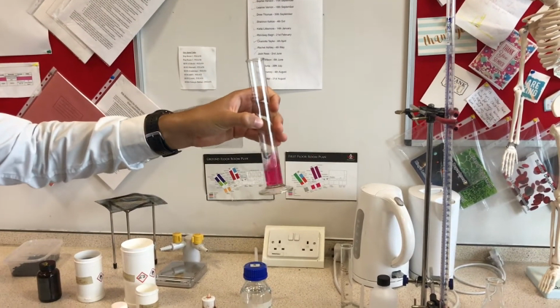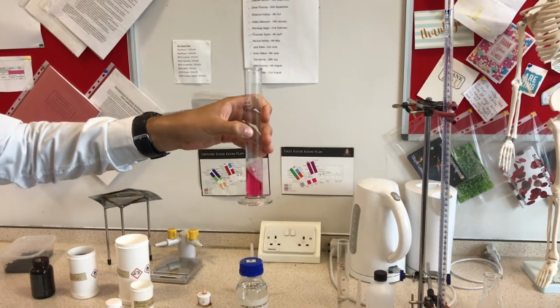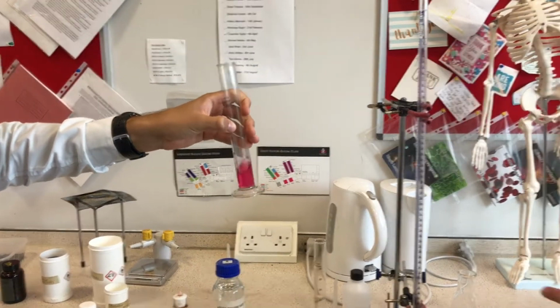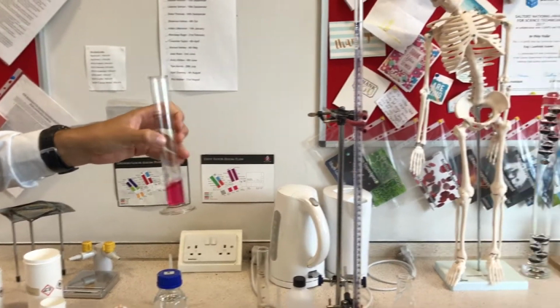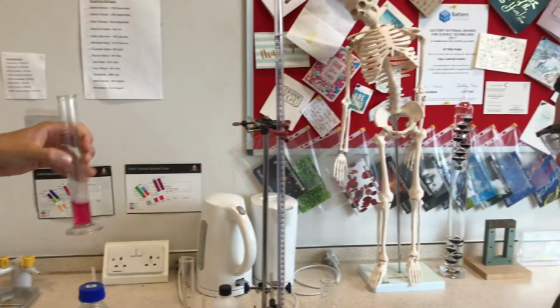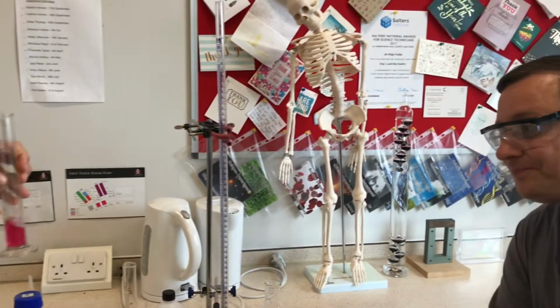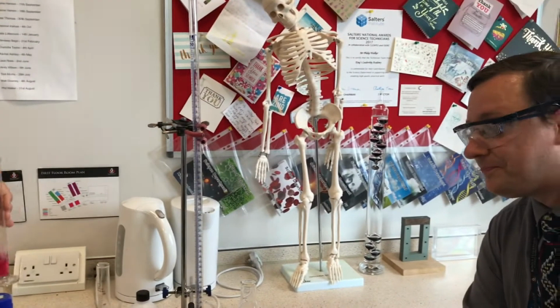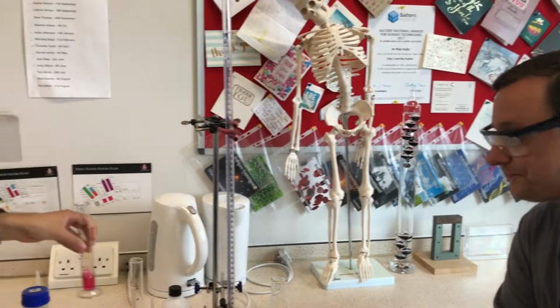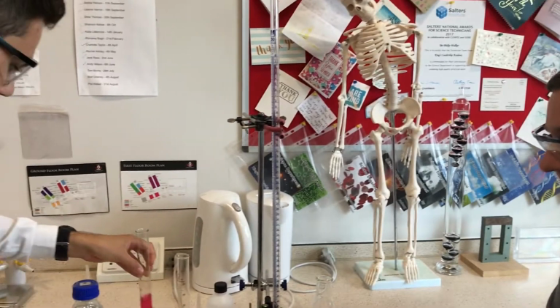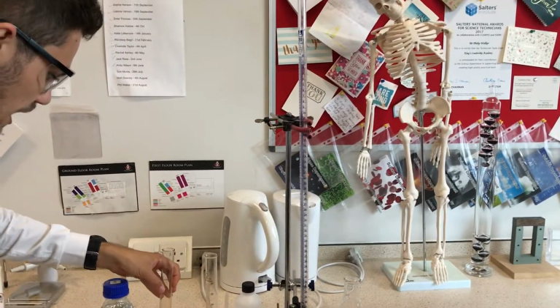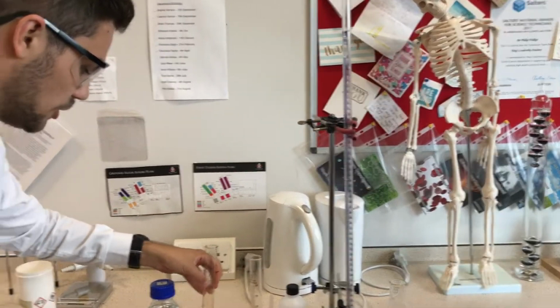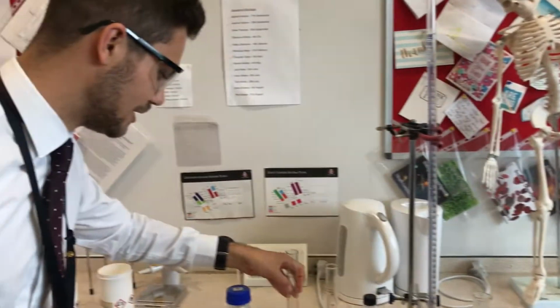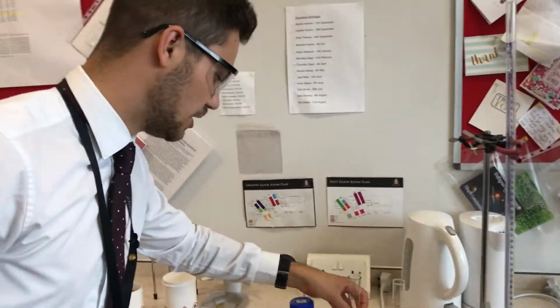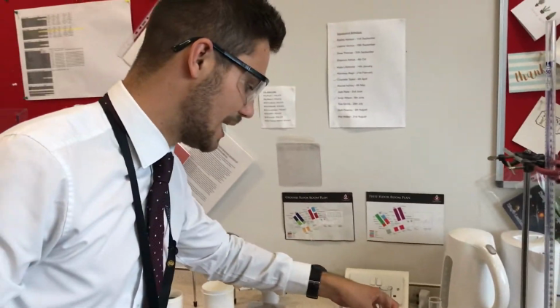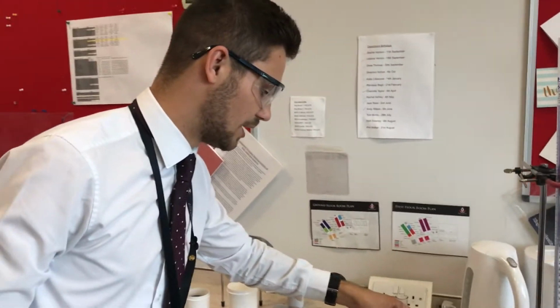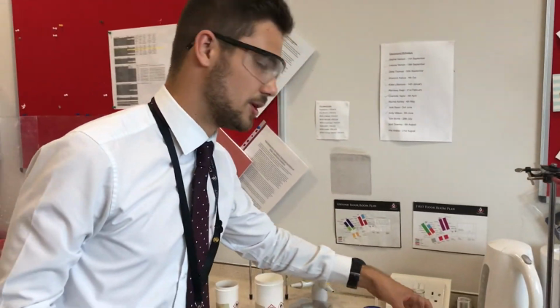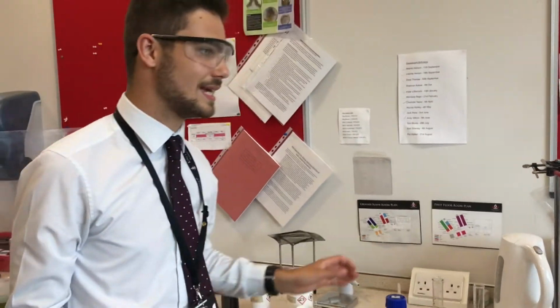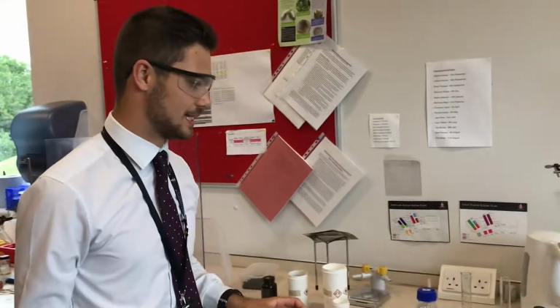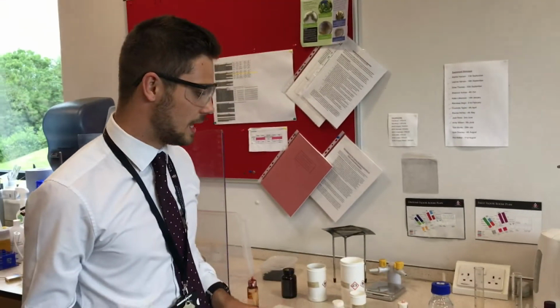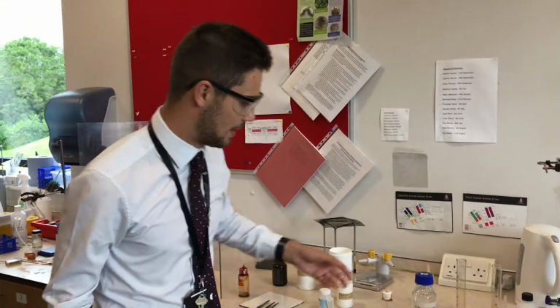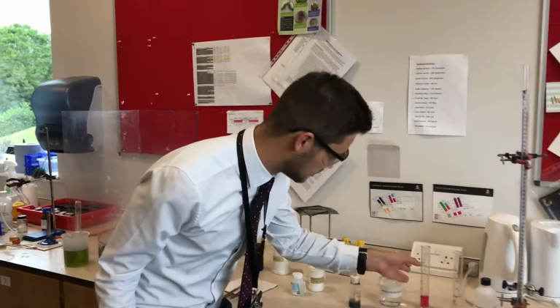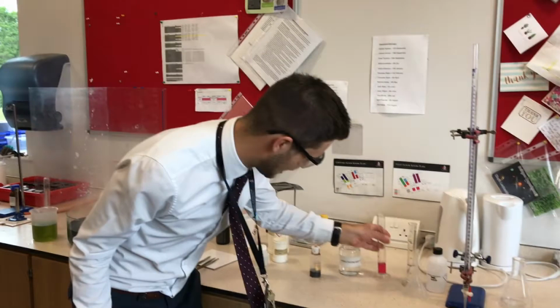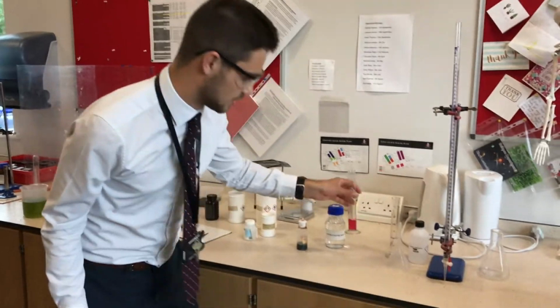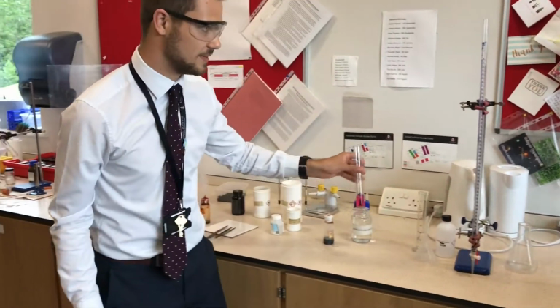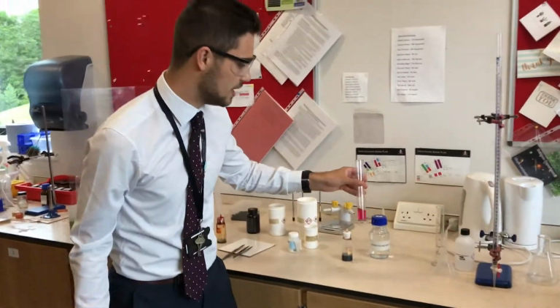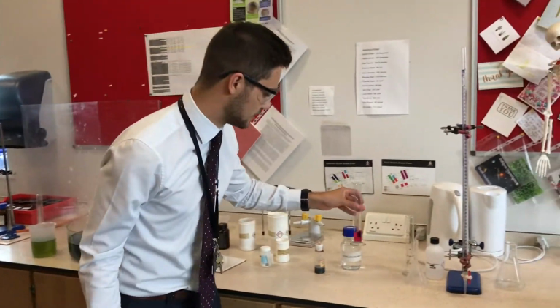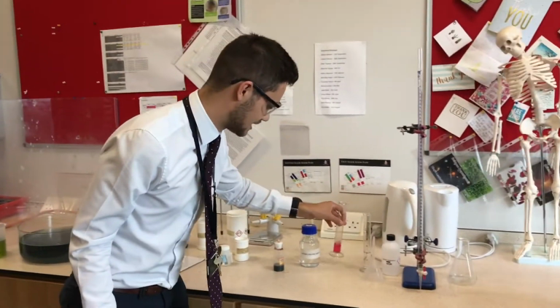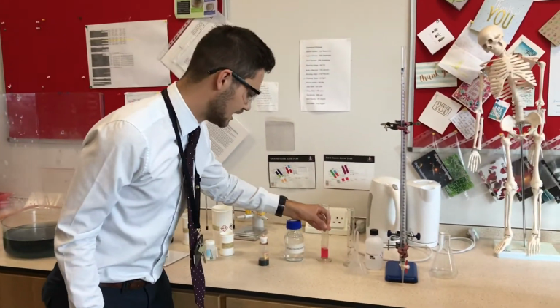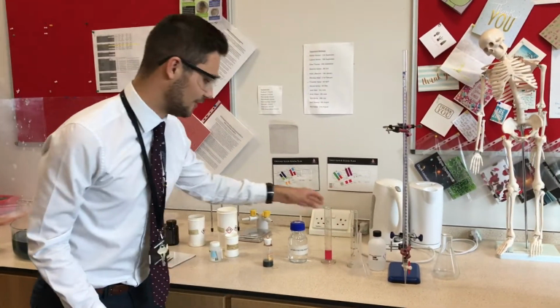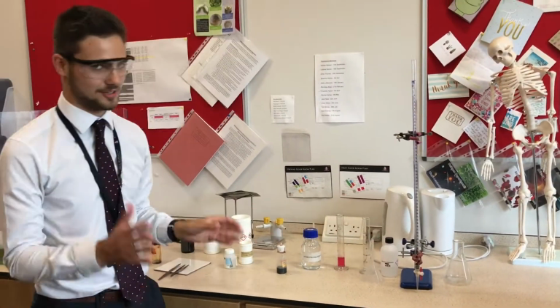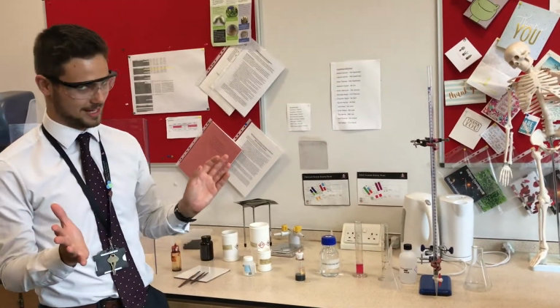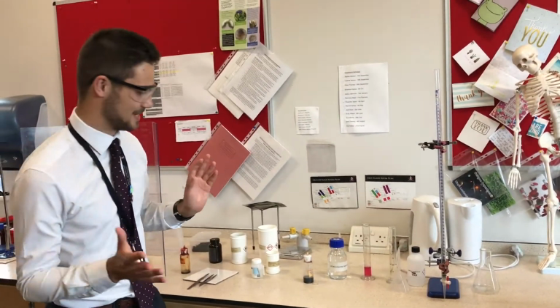So that means it's quite a strong acid. If it was more of an orange or yellow colour, it would be a much weaker acid. However, there are lots of H+ ions in there — very strong acid. Careful not to spill it on myself.